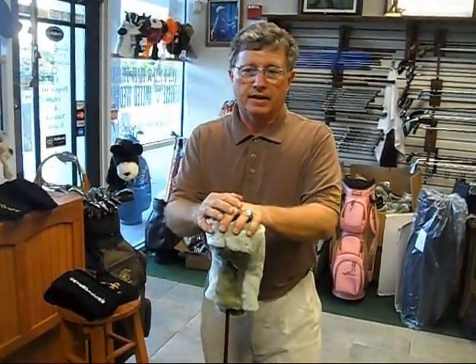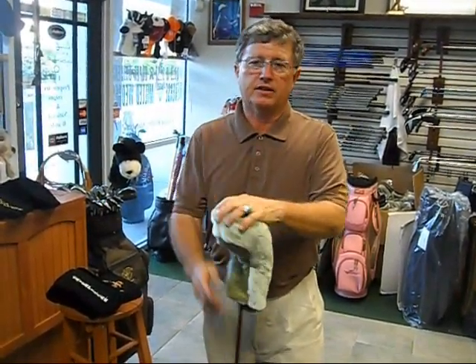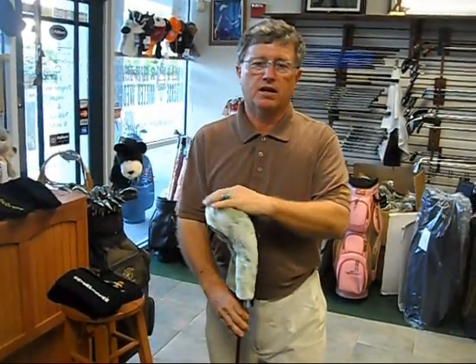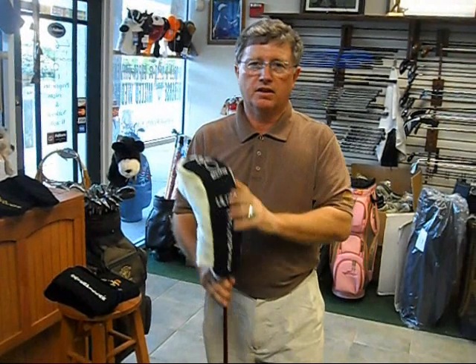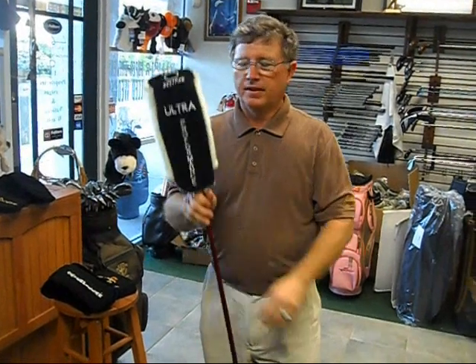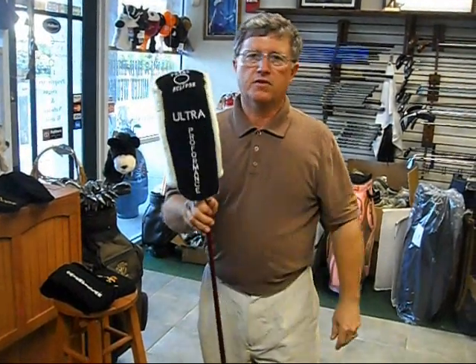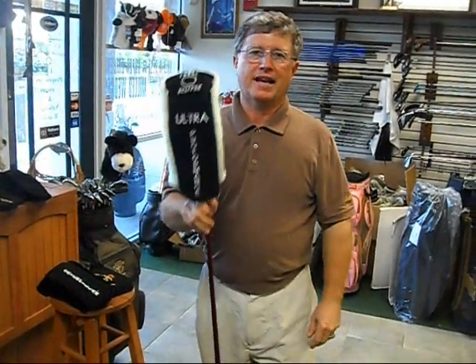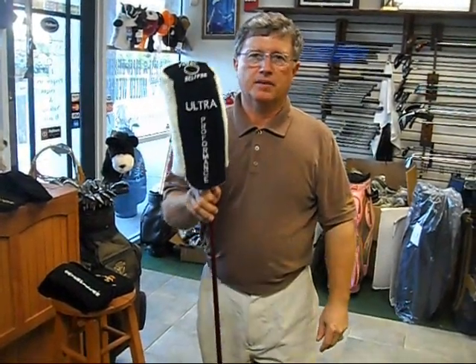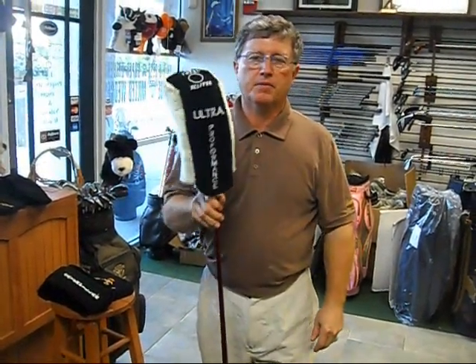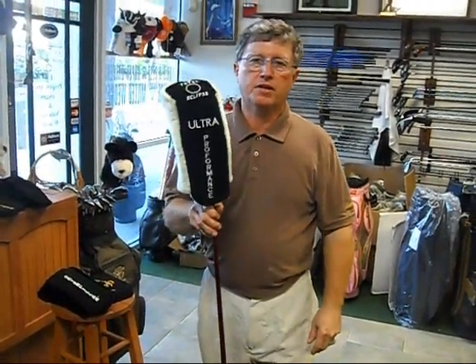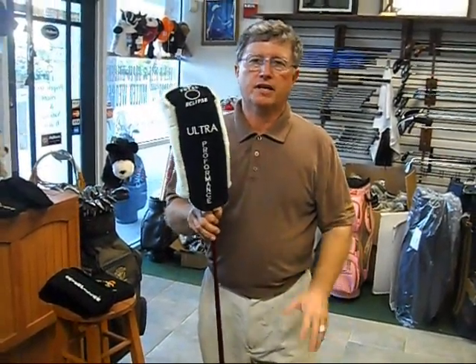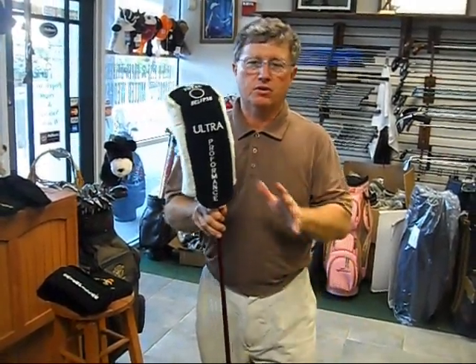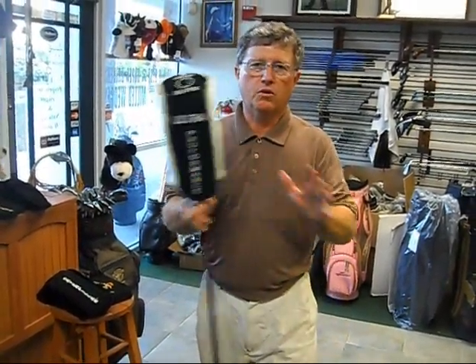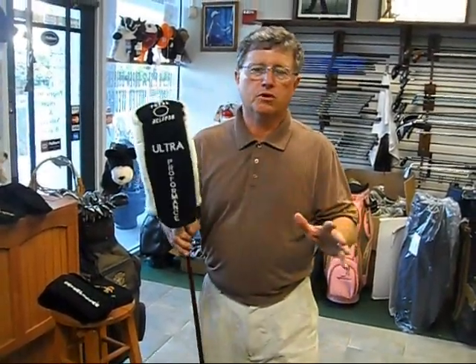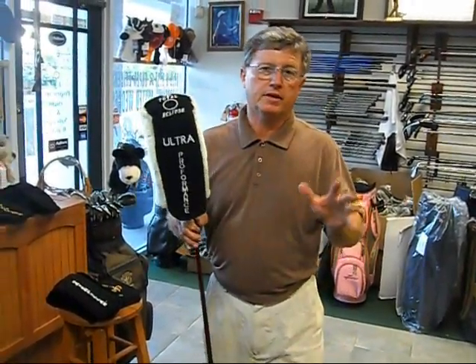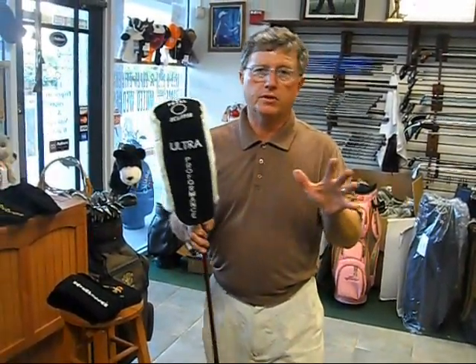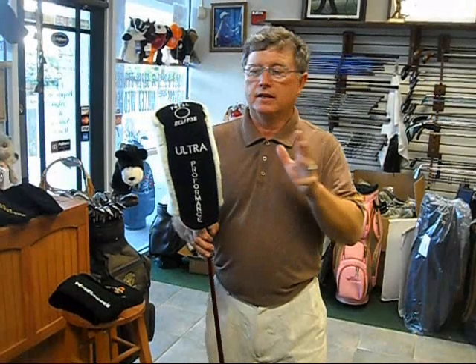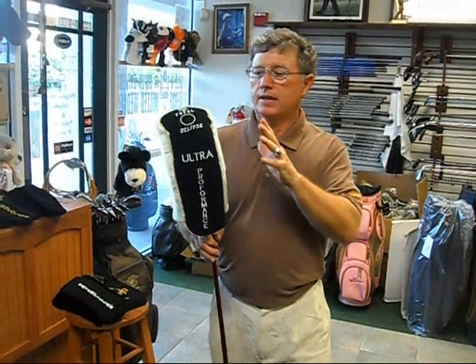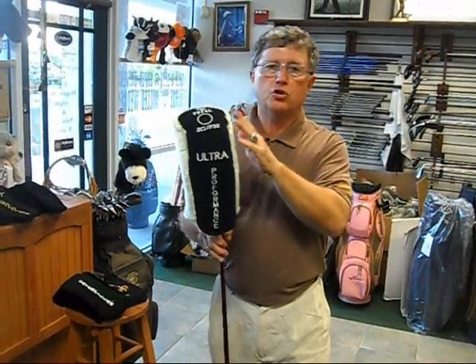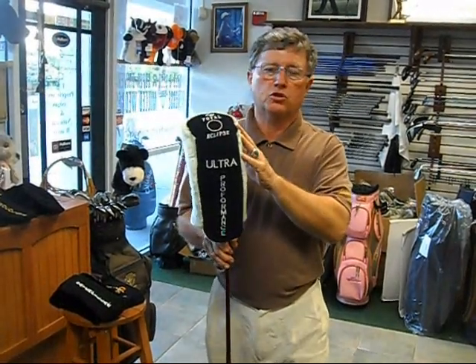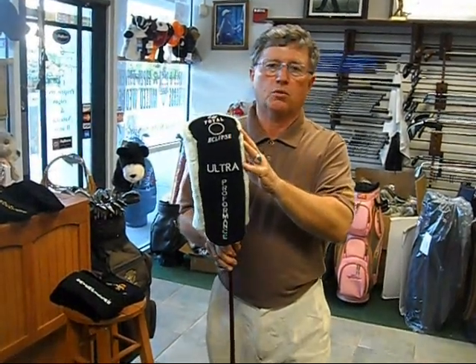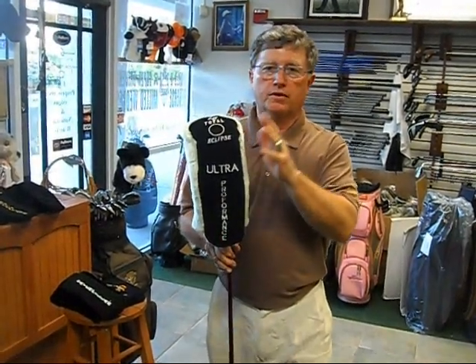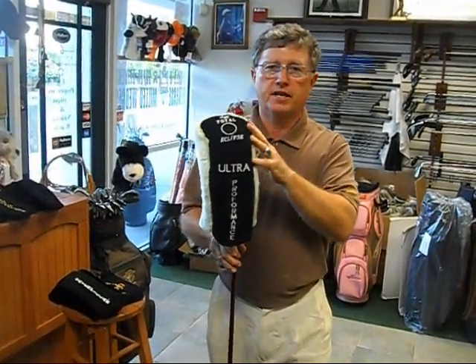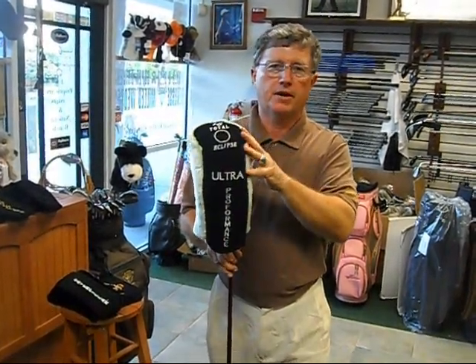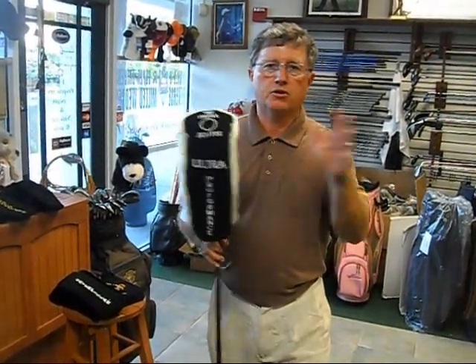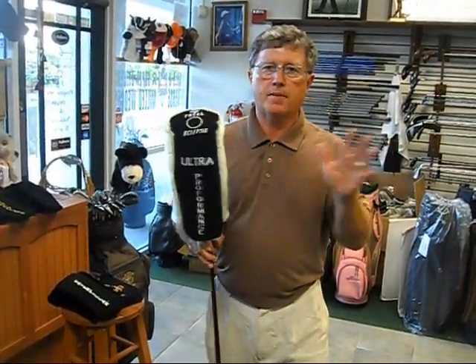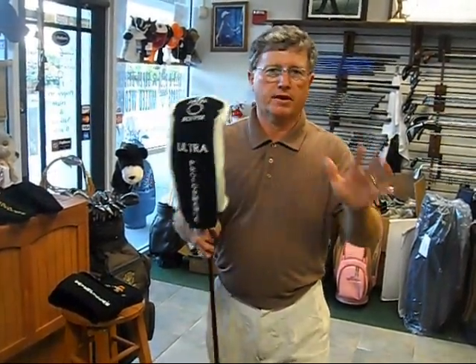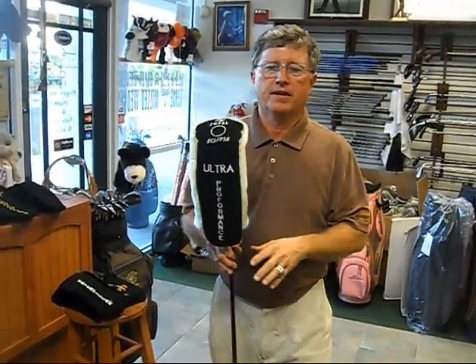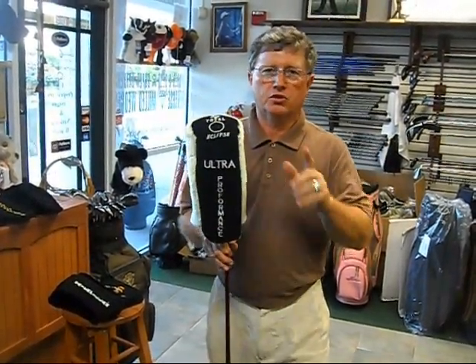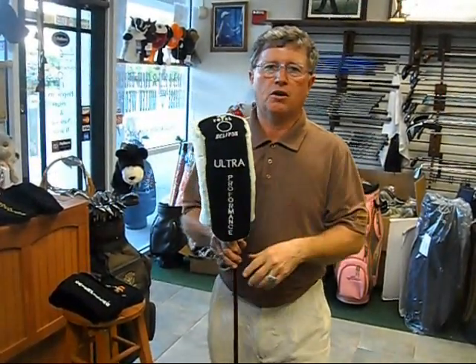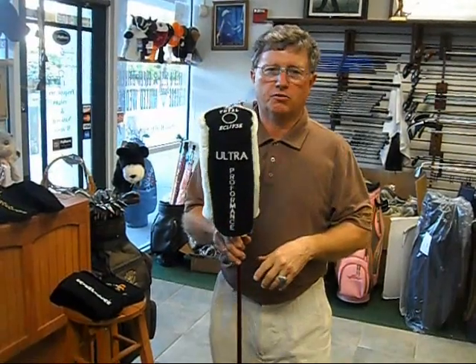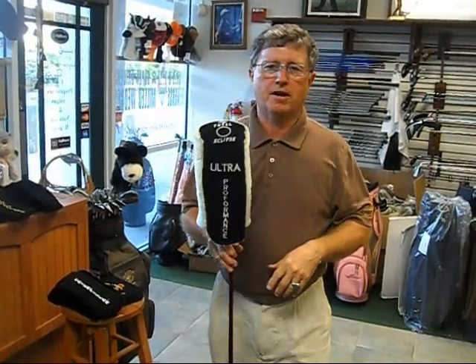It's a great golf club cover — it lasts a minimum of three years and we can do all the embroidery. We can even put any two-dimensional artwork on there, from a teddy bear to a rabbit, whatever. Give us a call — it's a great product.